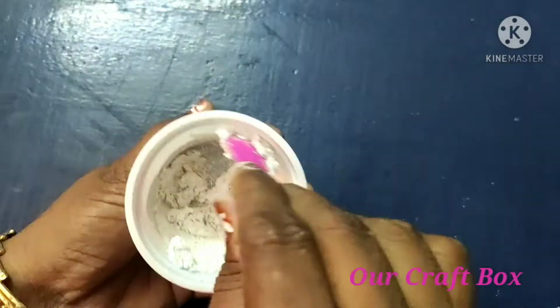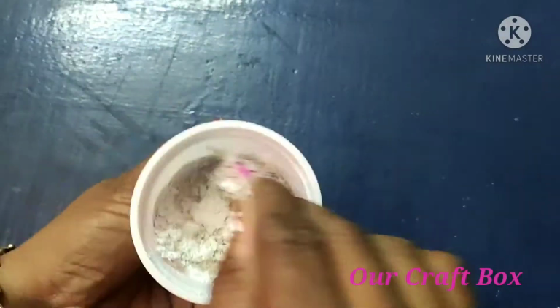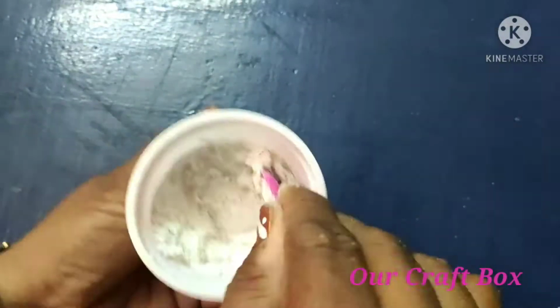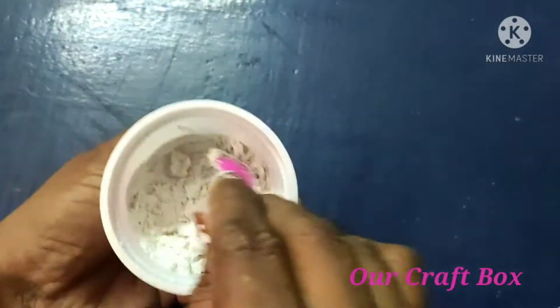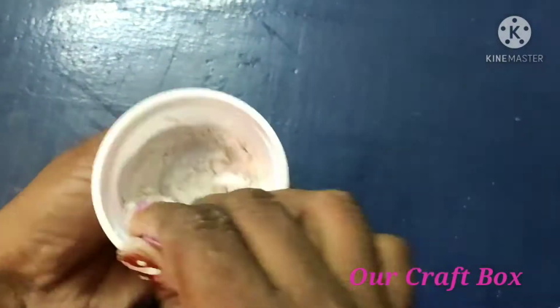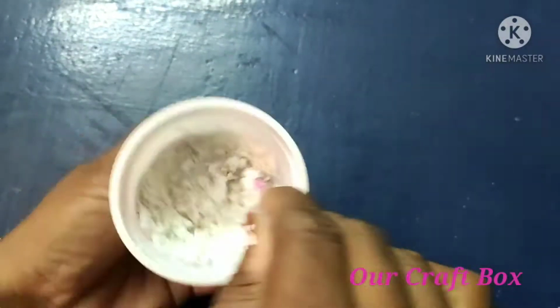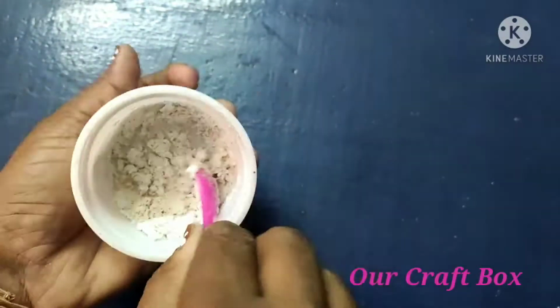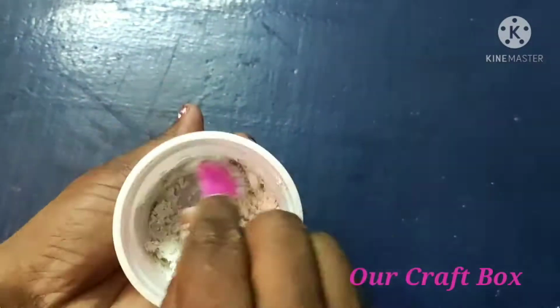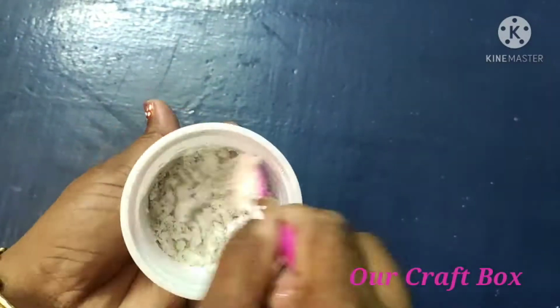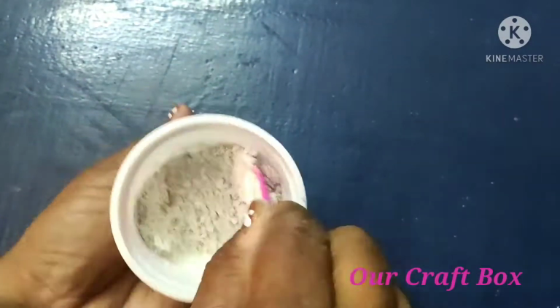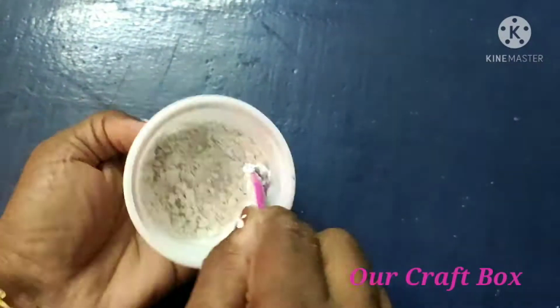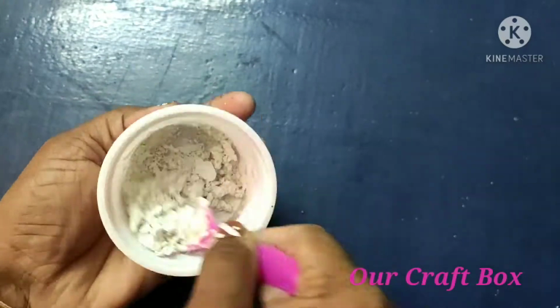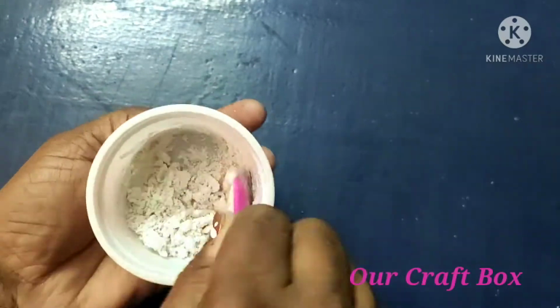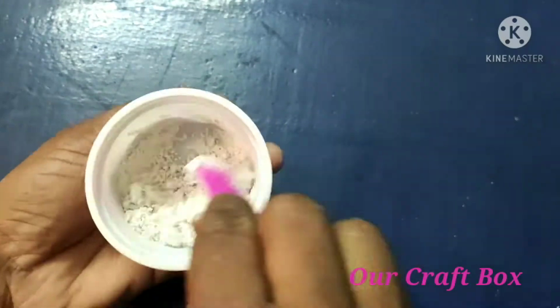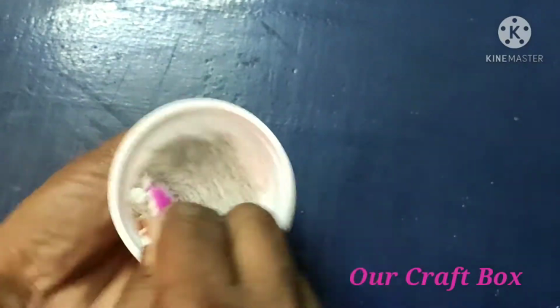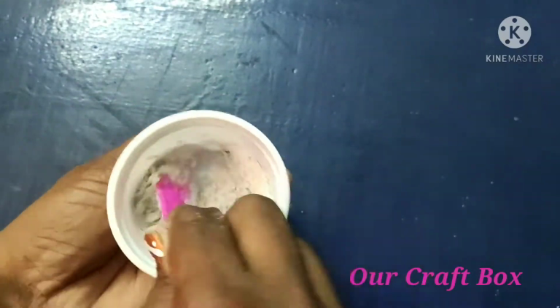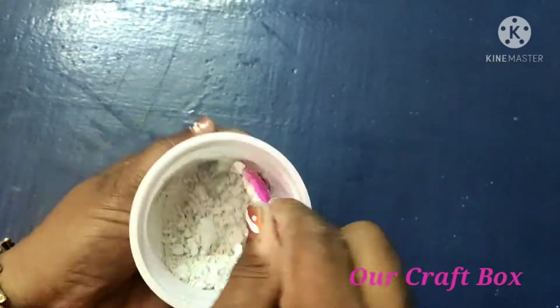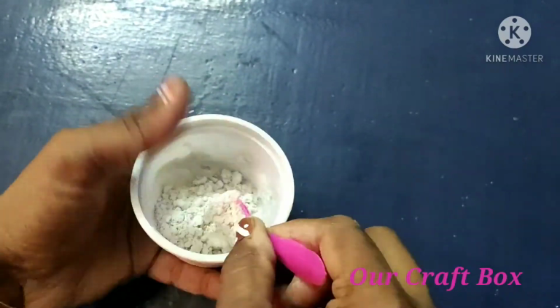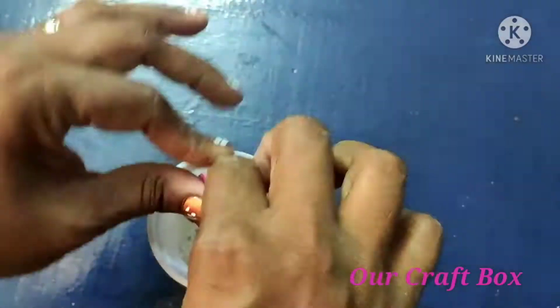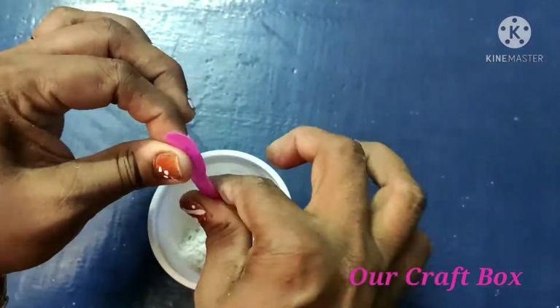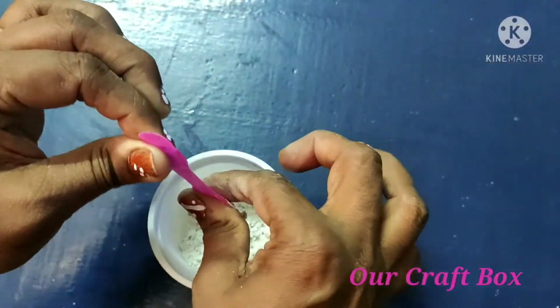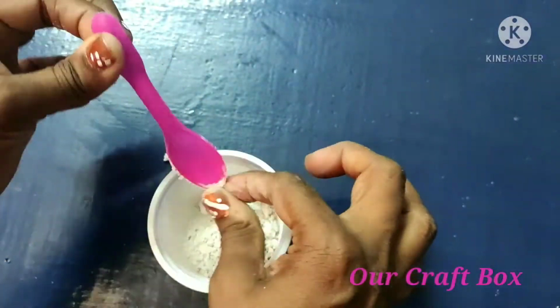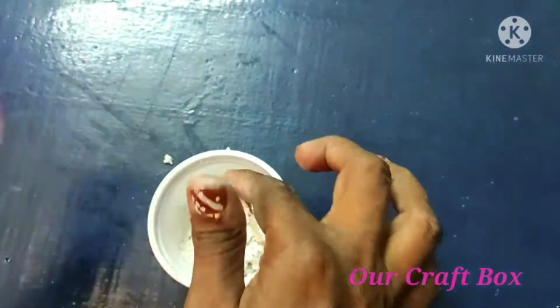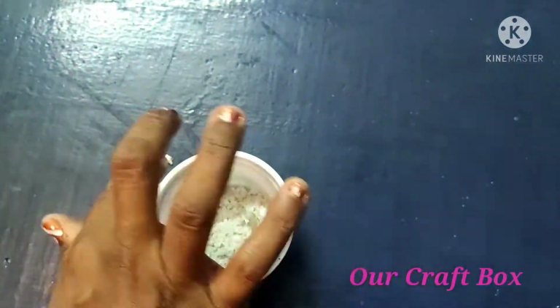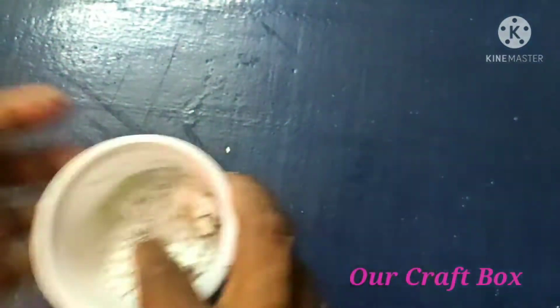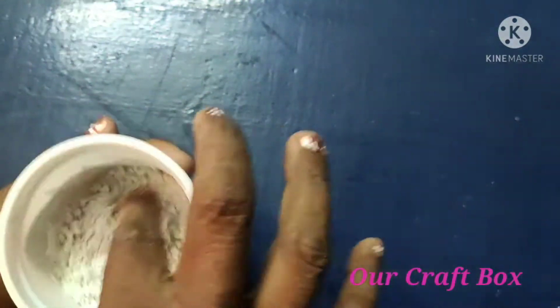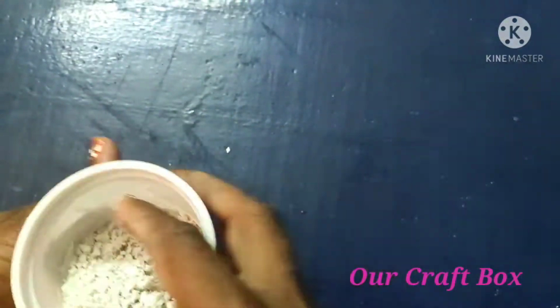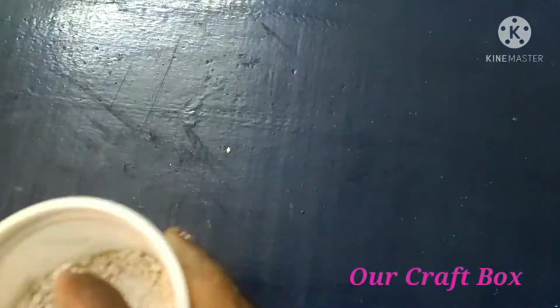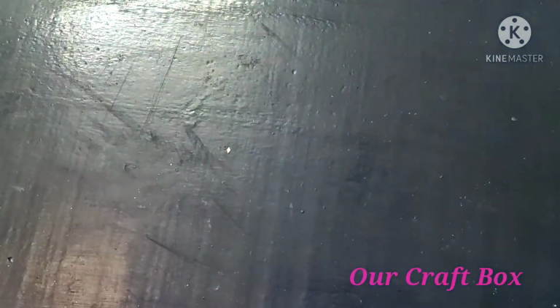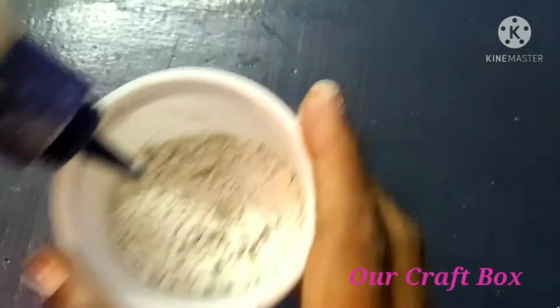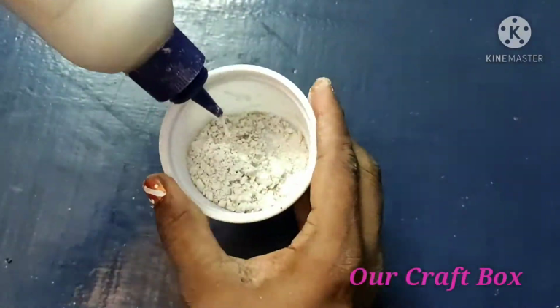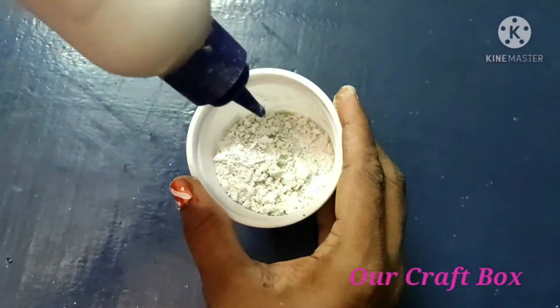I am going to add a little oil. I am going to mix the clay. I am going to dry this clay.